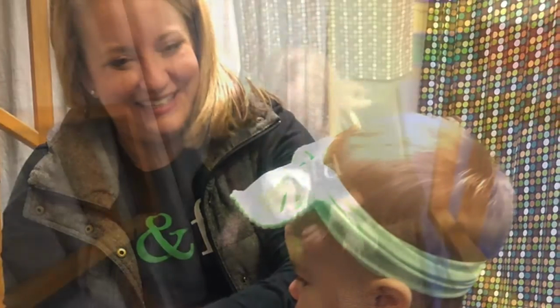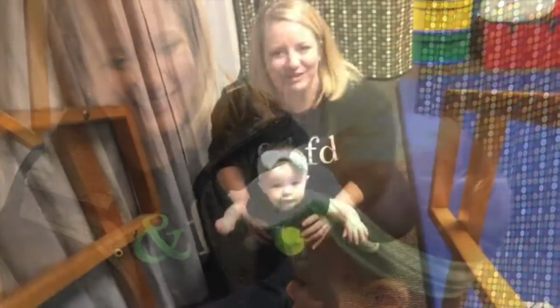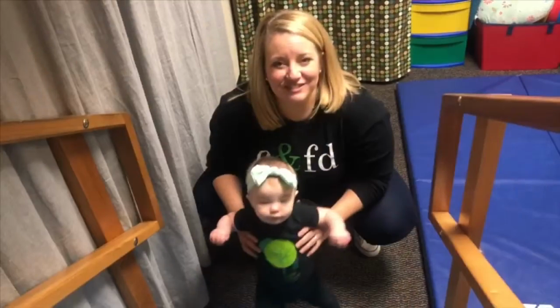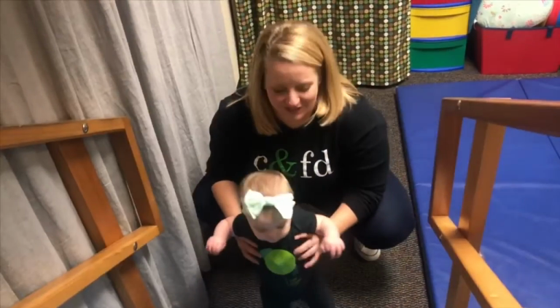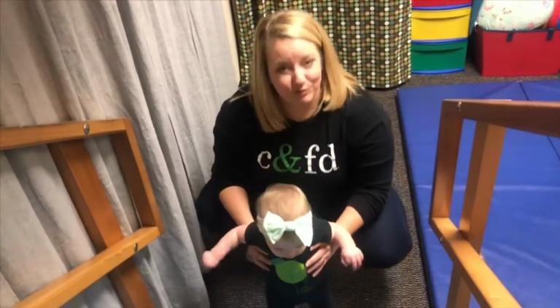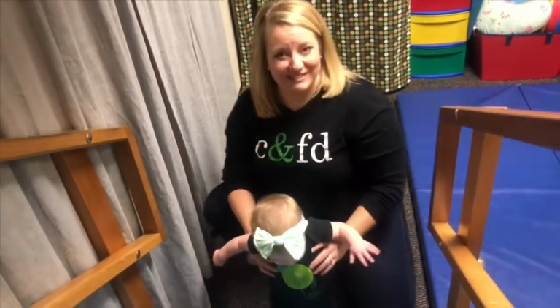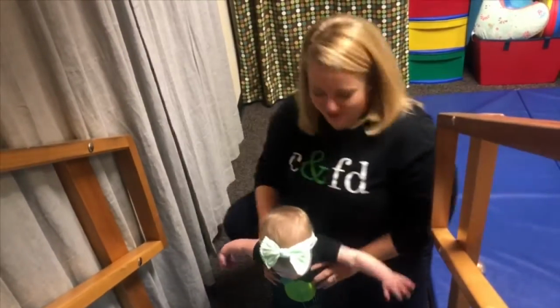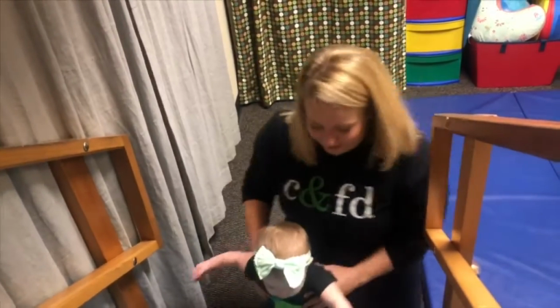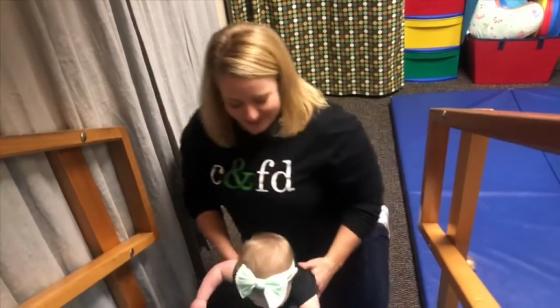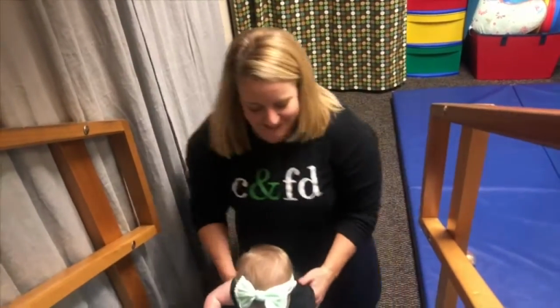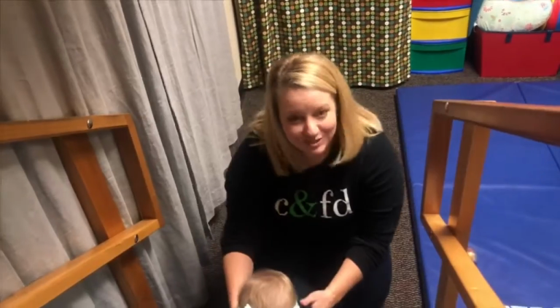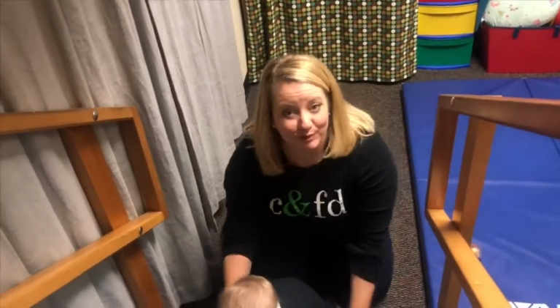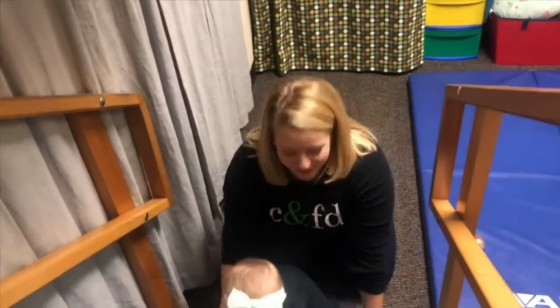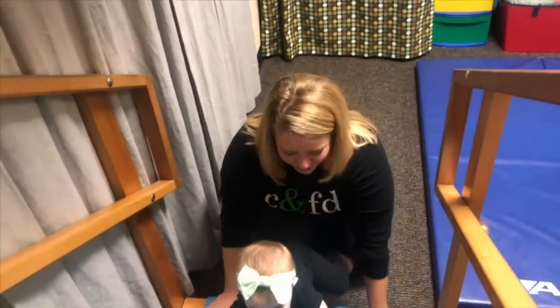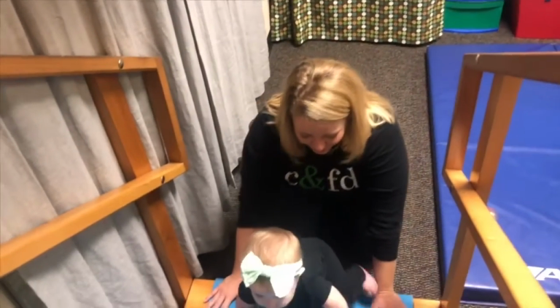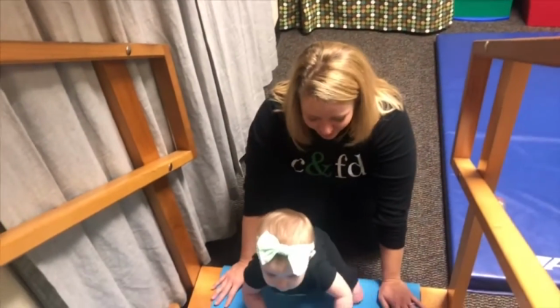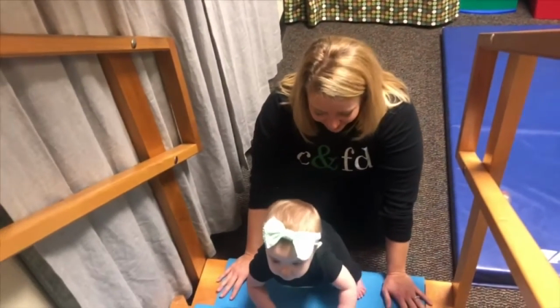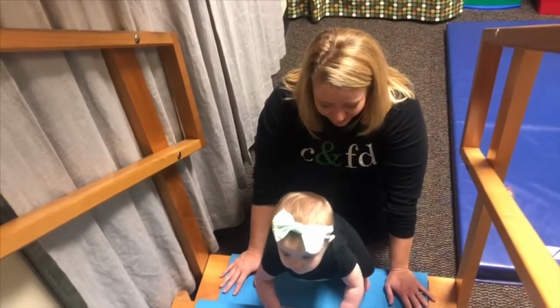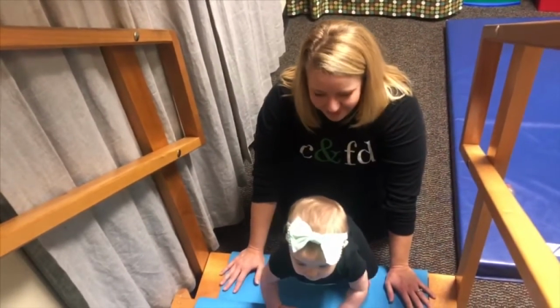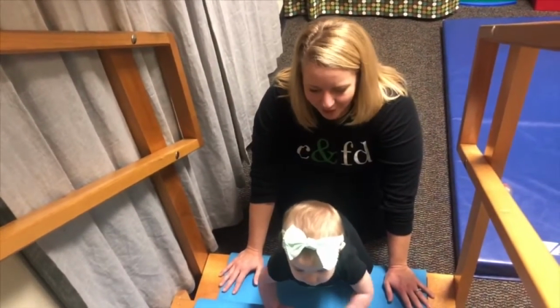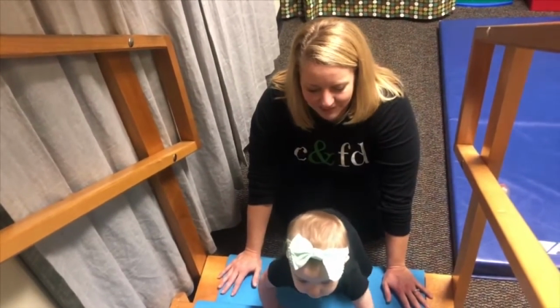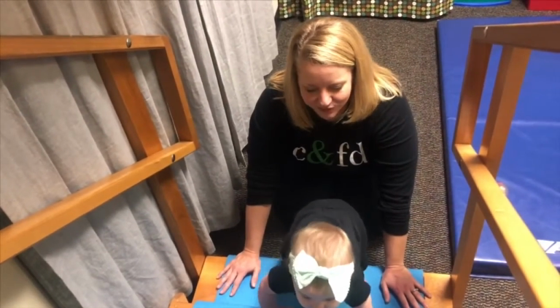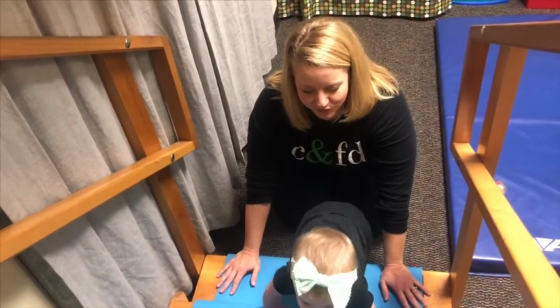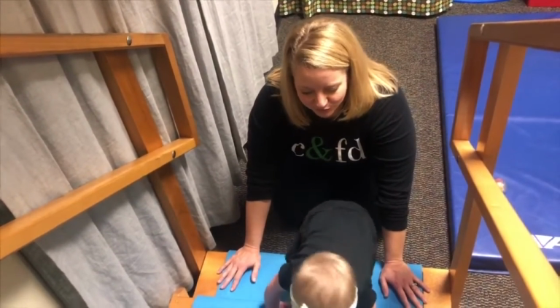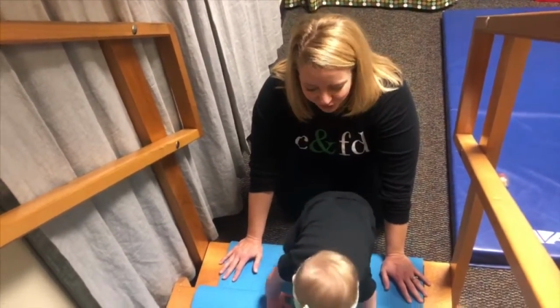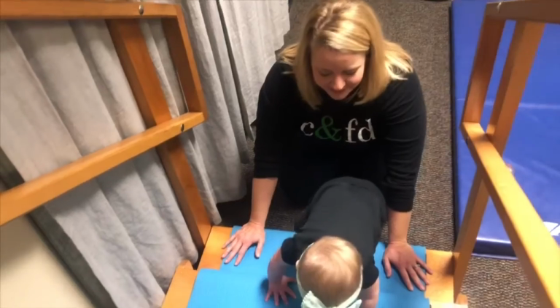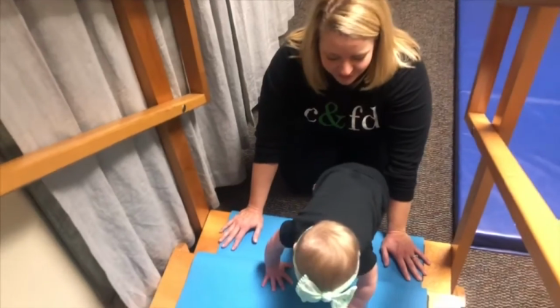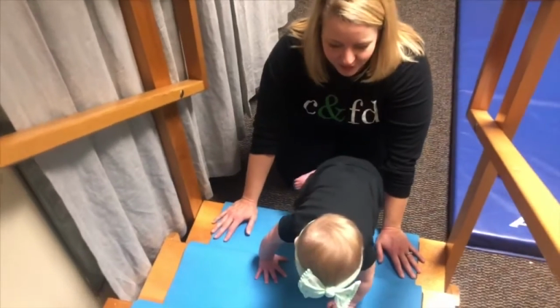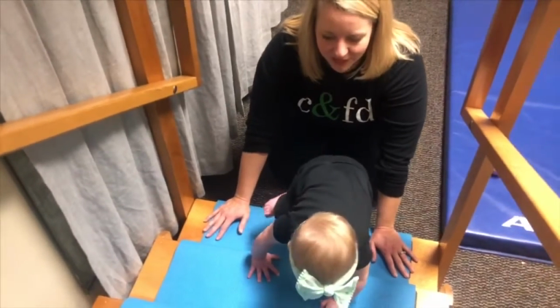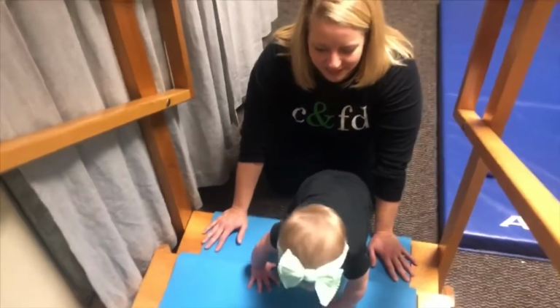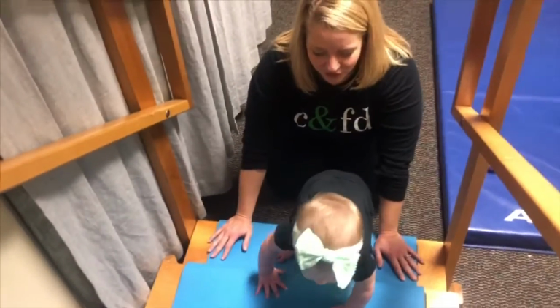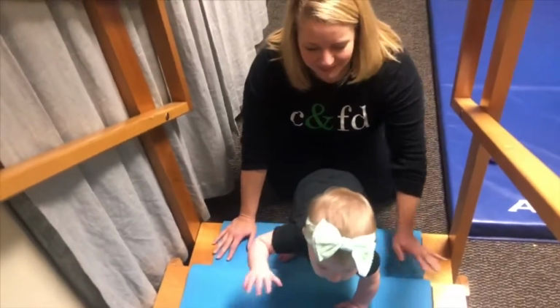Lots of parents avoid stairs and put up baby gates, and that is what we would recommend you do. But we definitely want to have time on the stairs for learning skills, such as learning how to crawl upstairs.